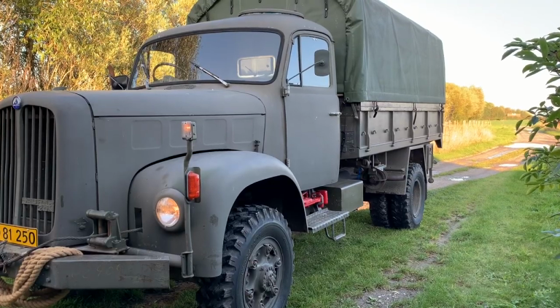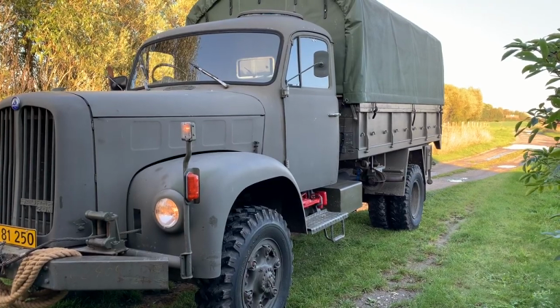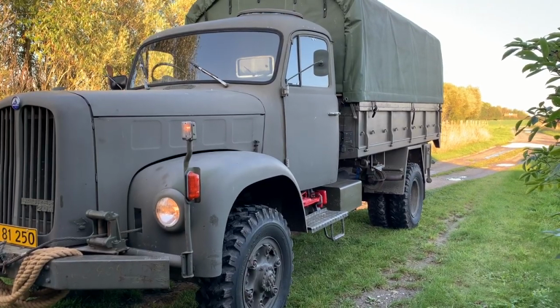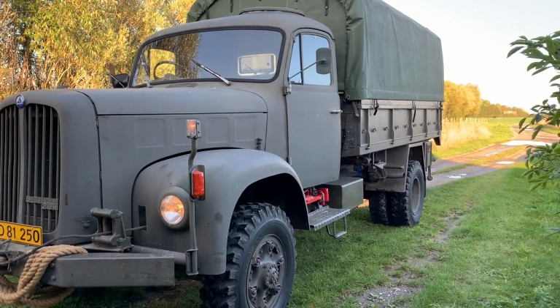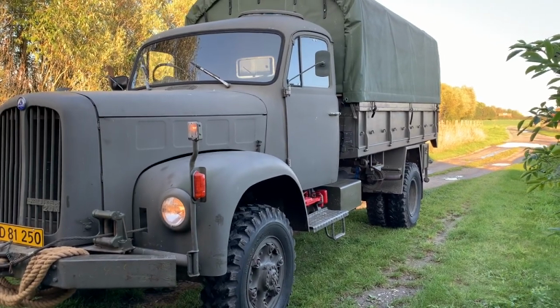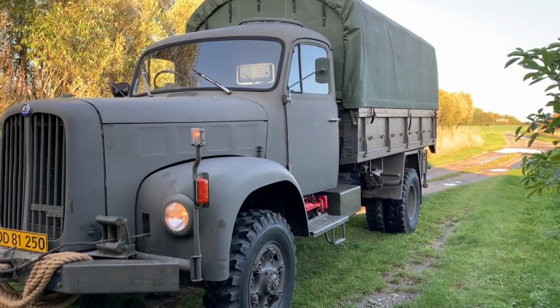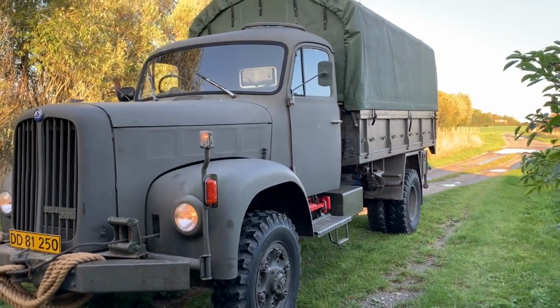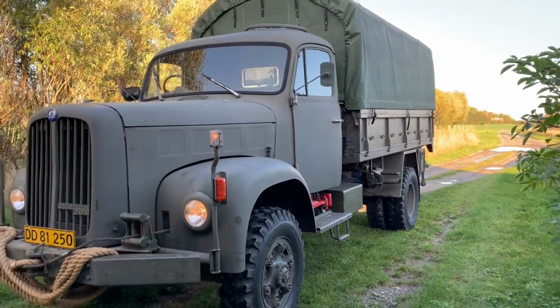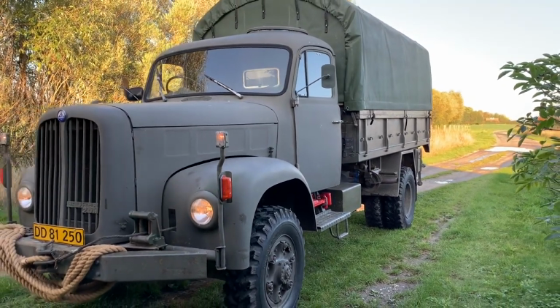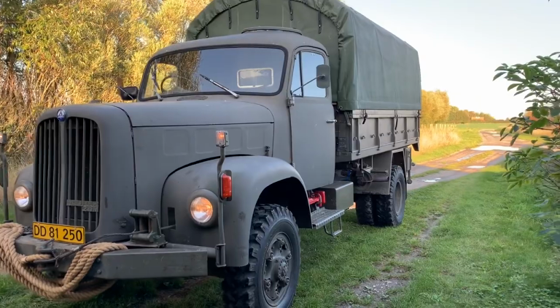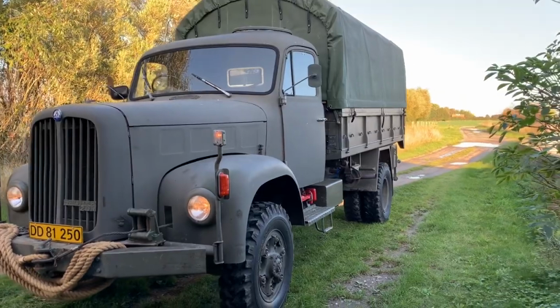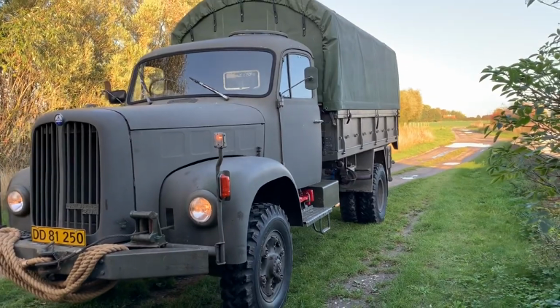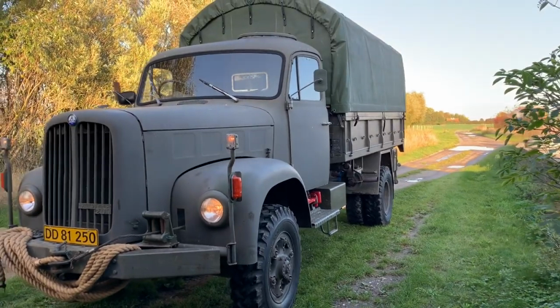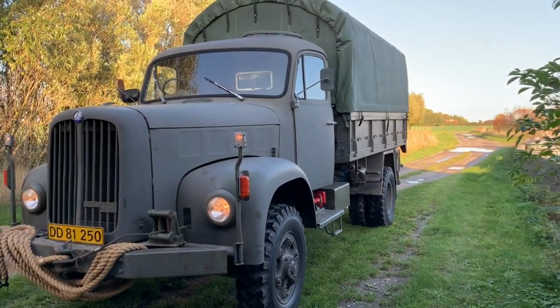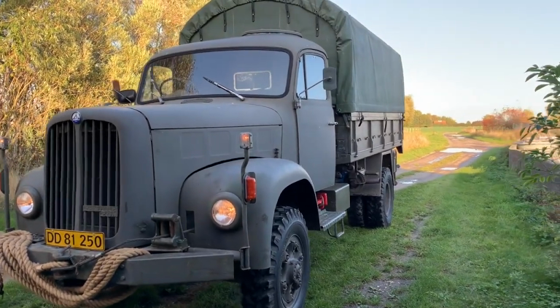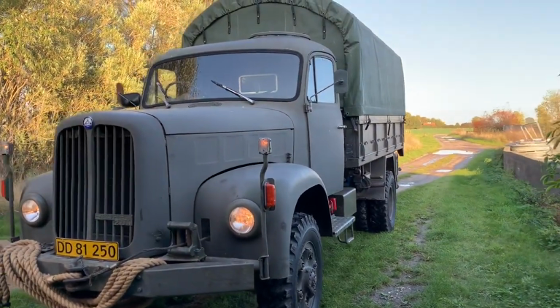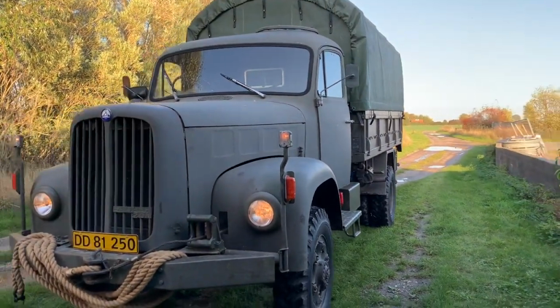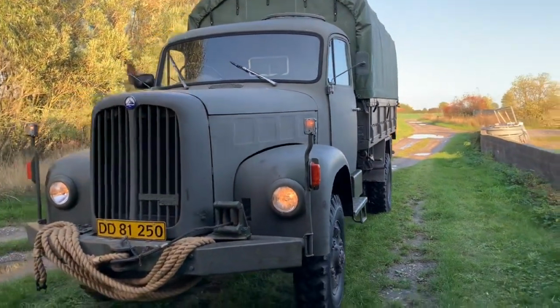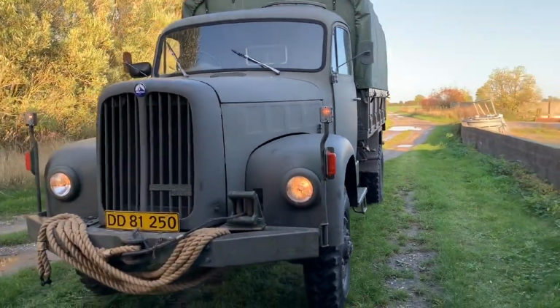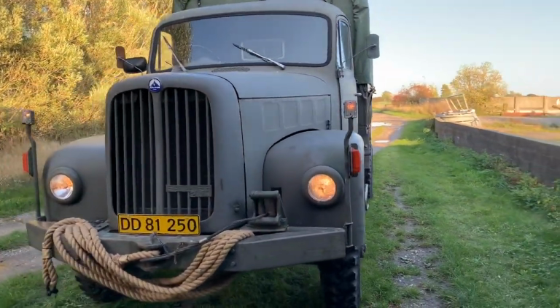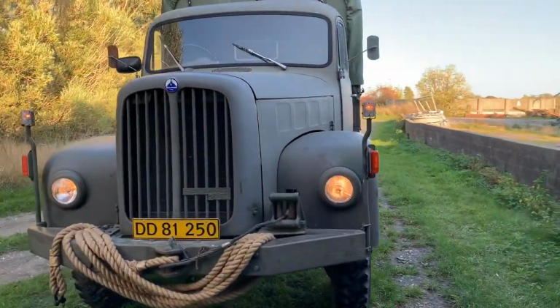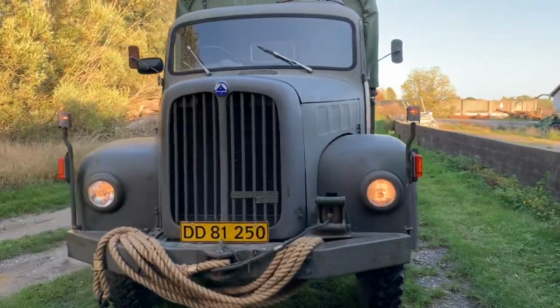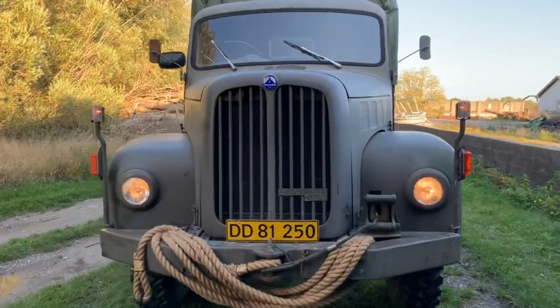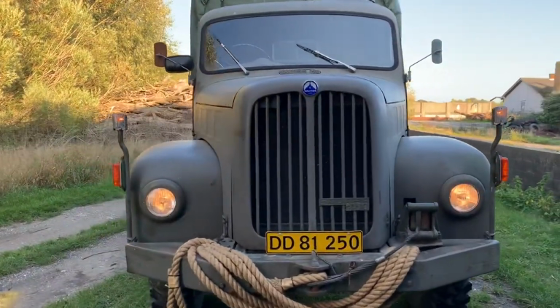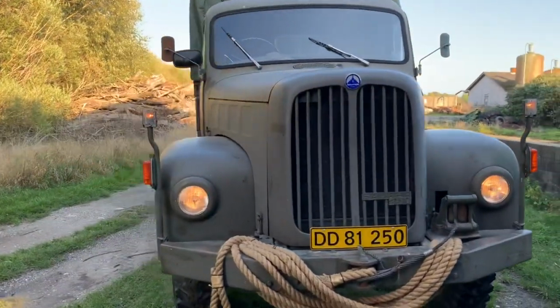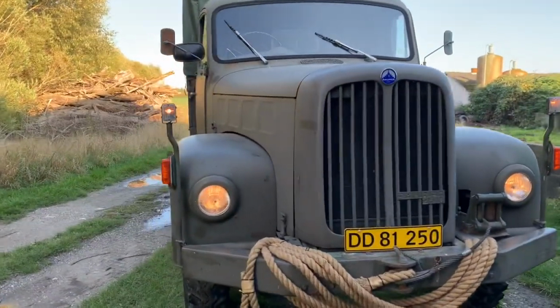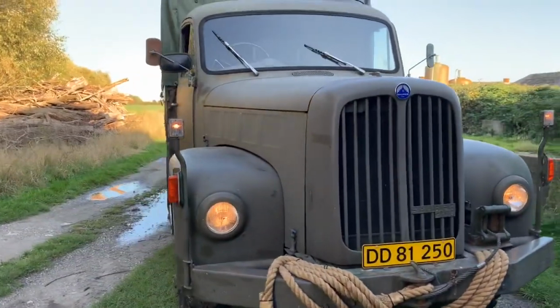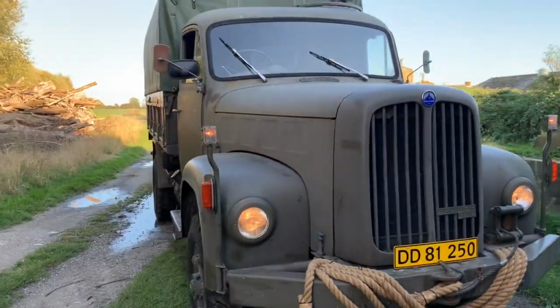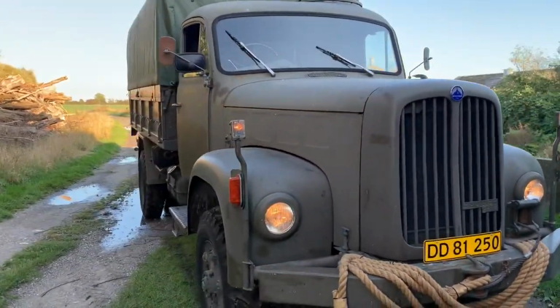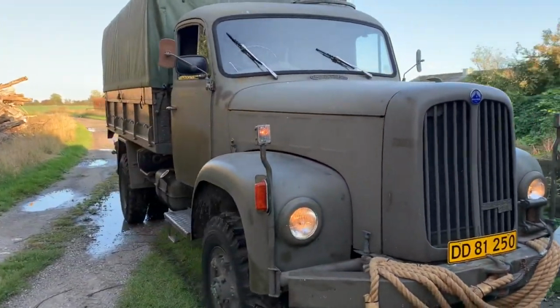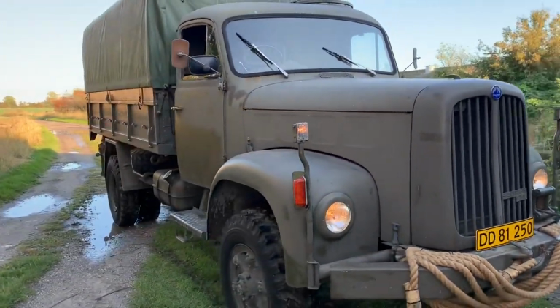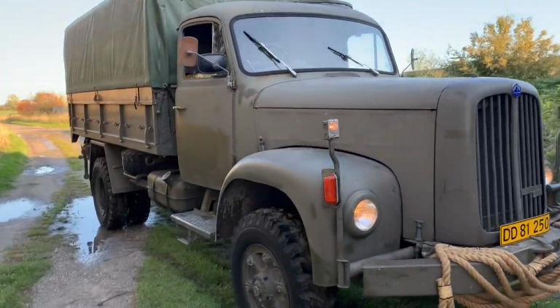This is my Sauer 2DM from 1968. Today it has been for inspection. It has been approved, actually without any remarks.